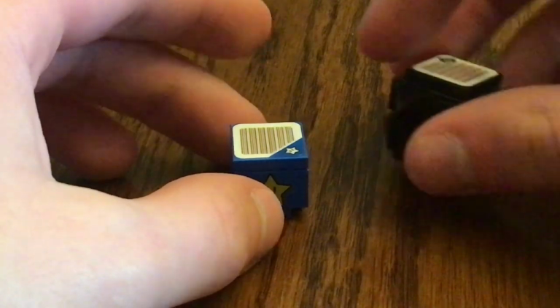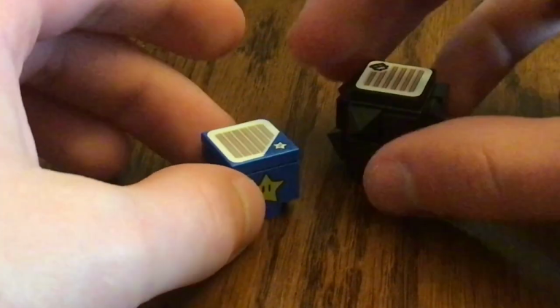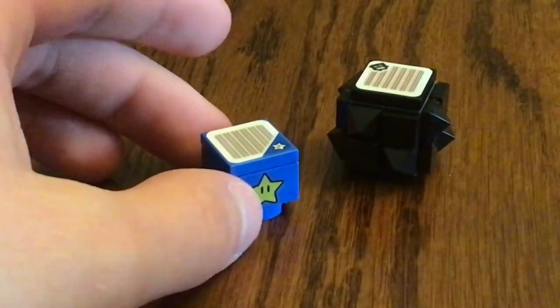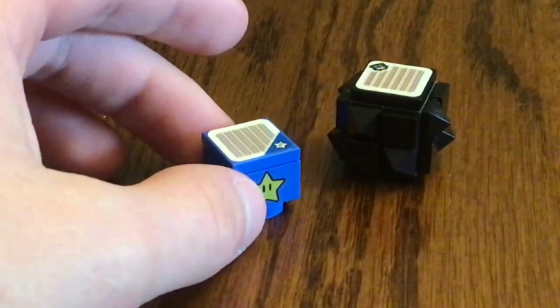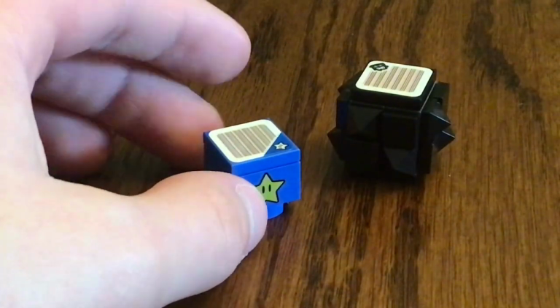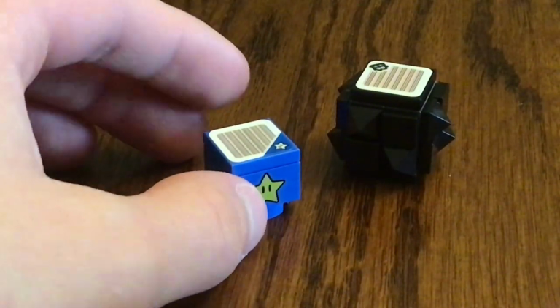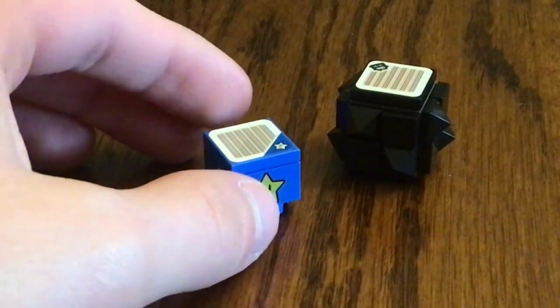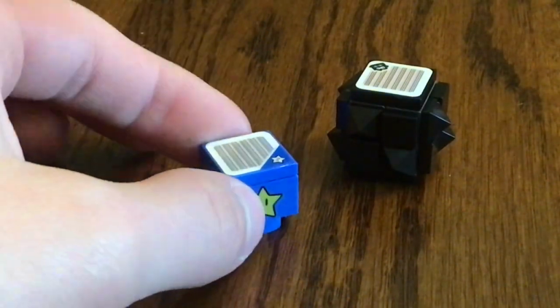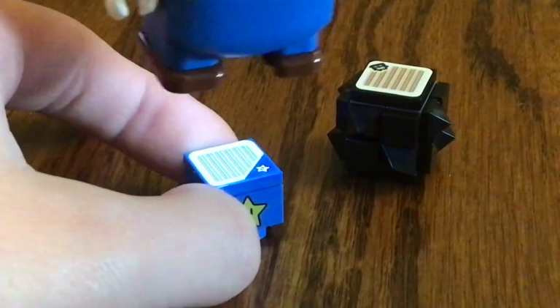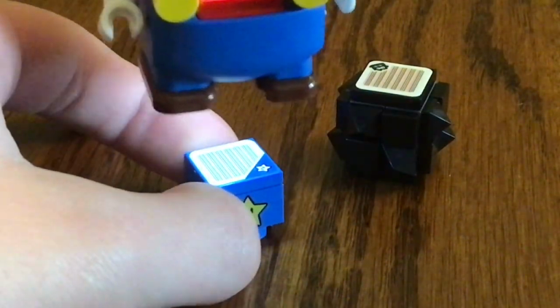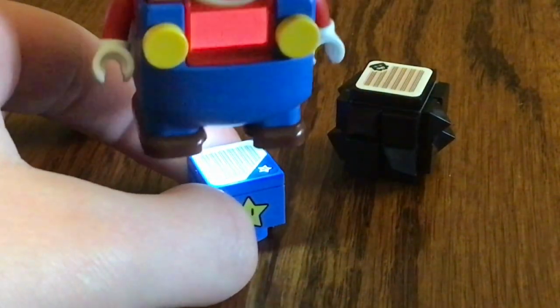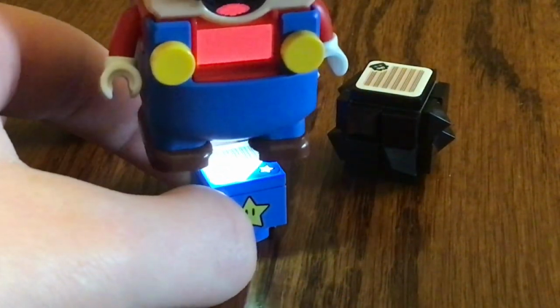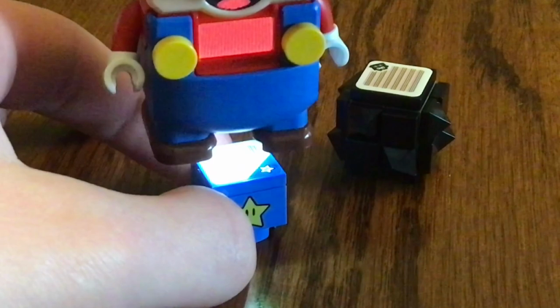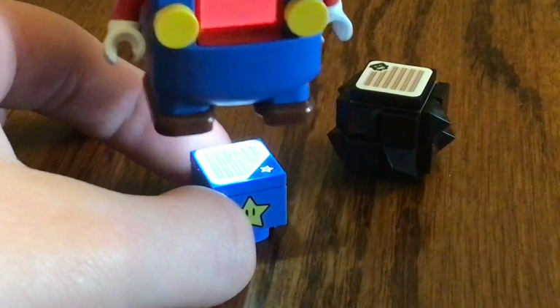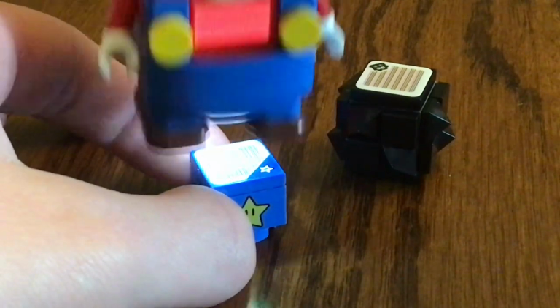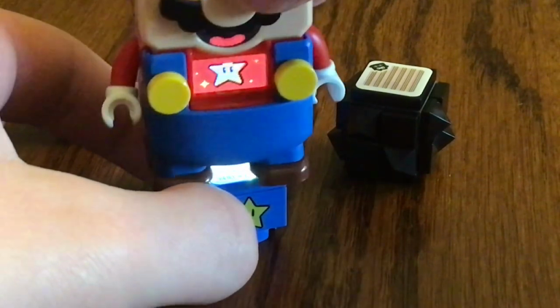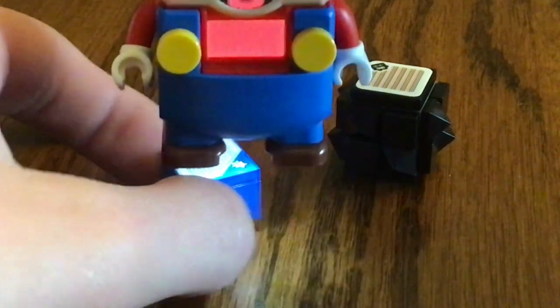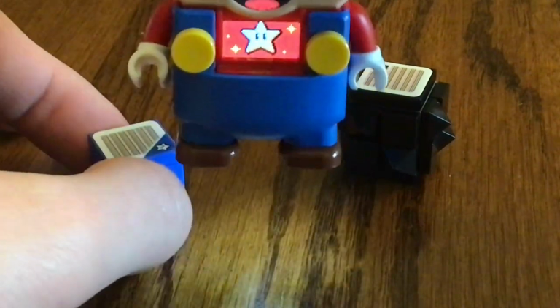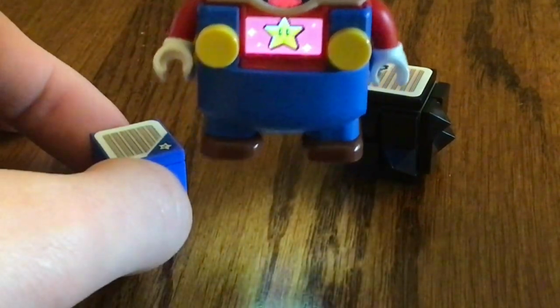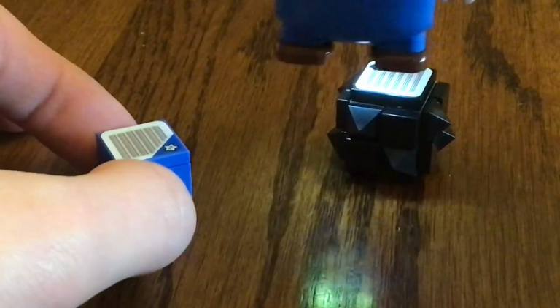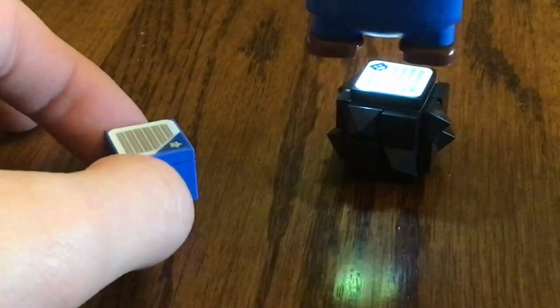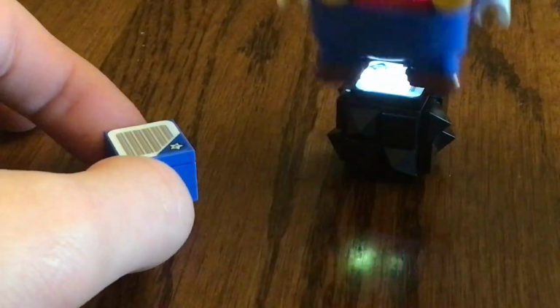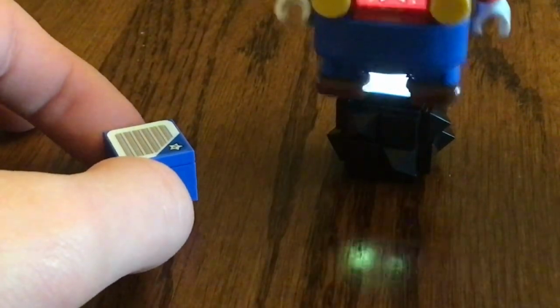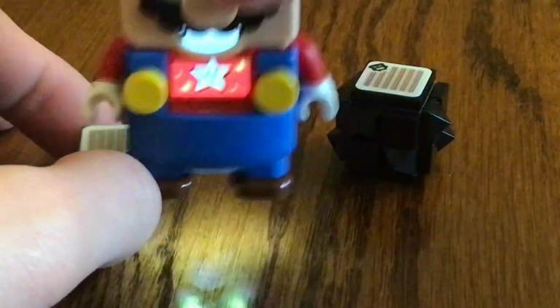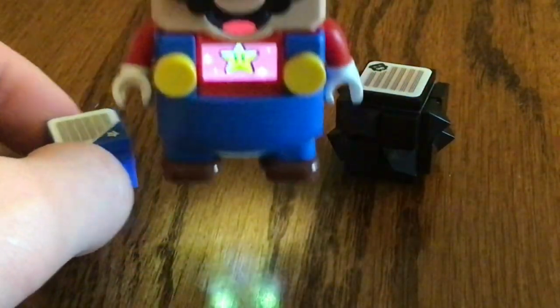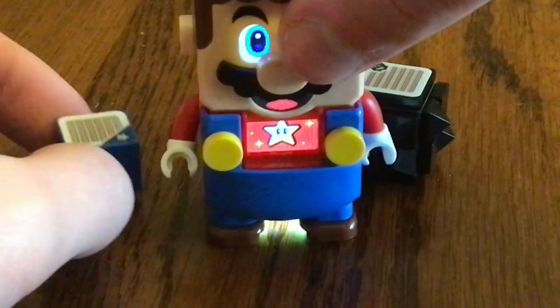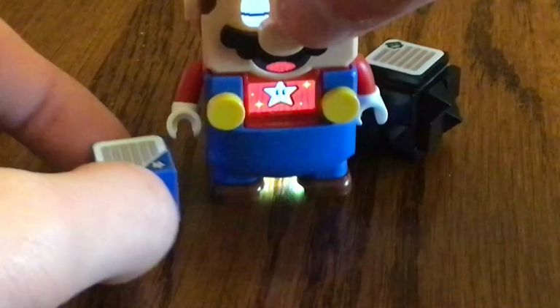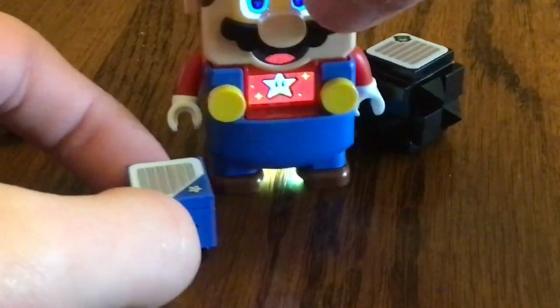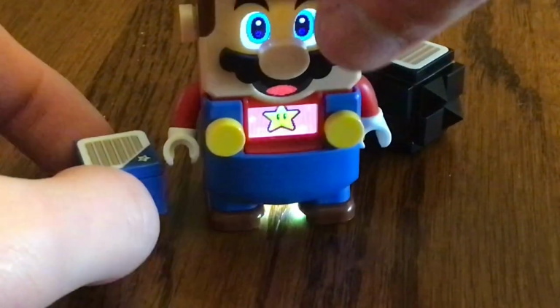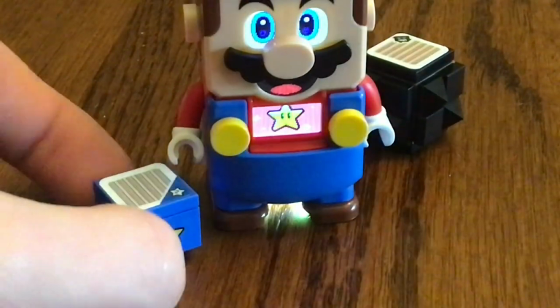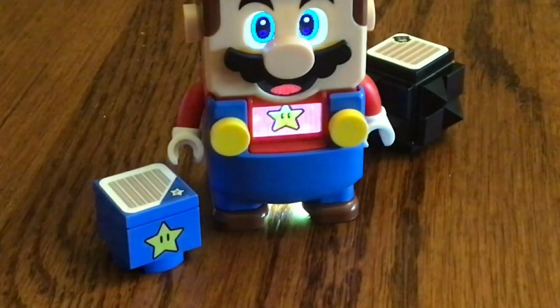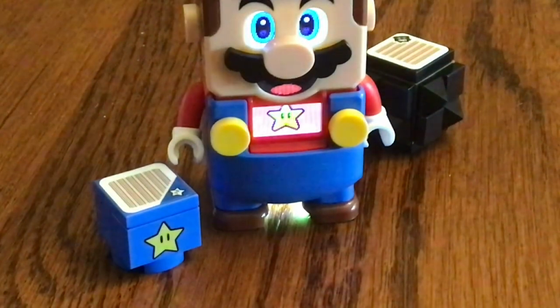To defeat enemies, LEGO Mario can jump on the star block to get invincibility. And to defeat any enemy like Fuzzy, you can probably get some bonus coins out of him.